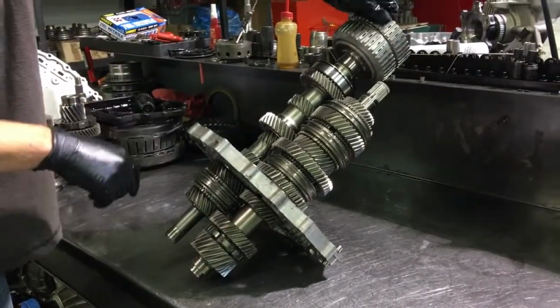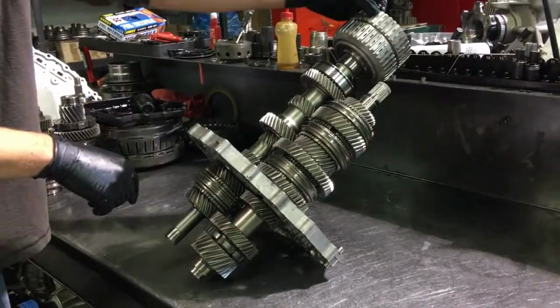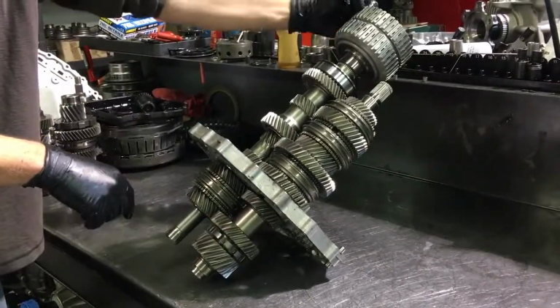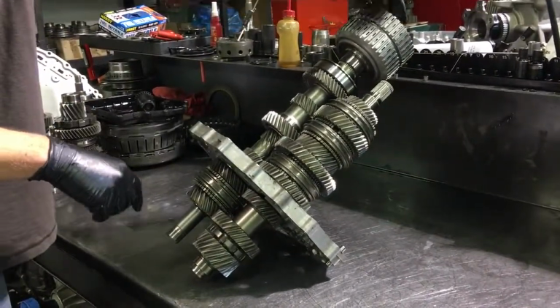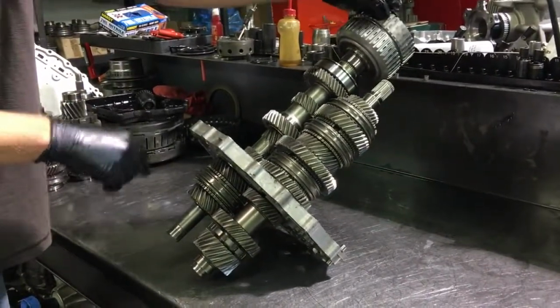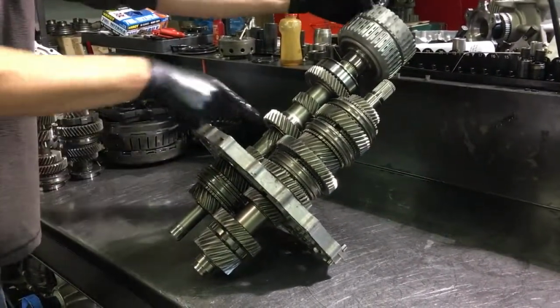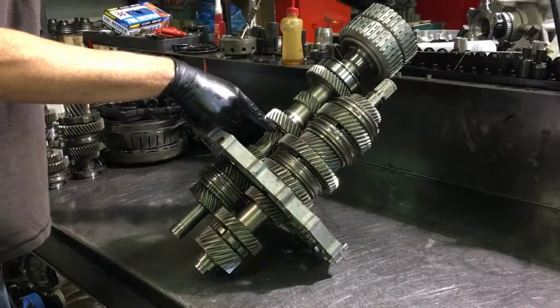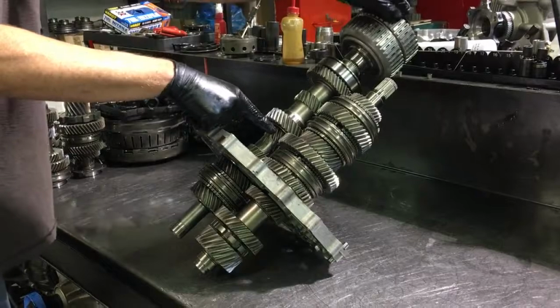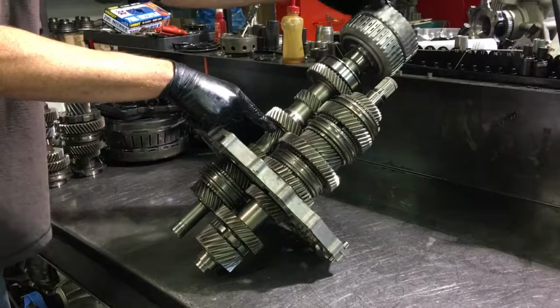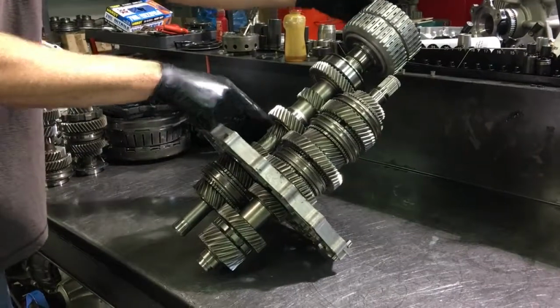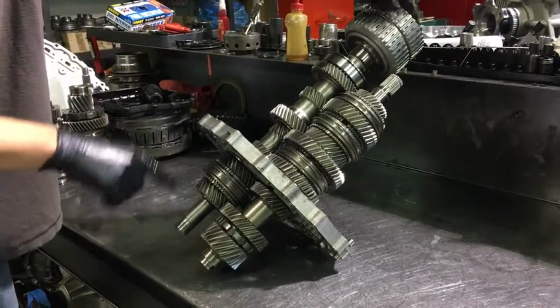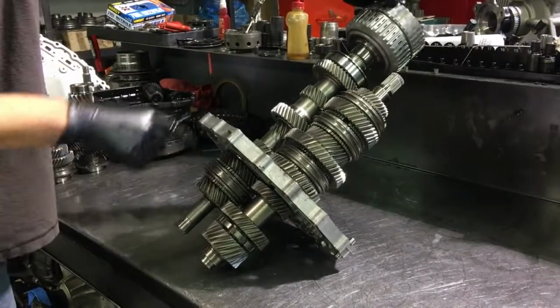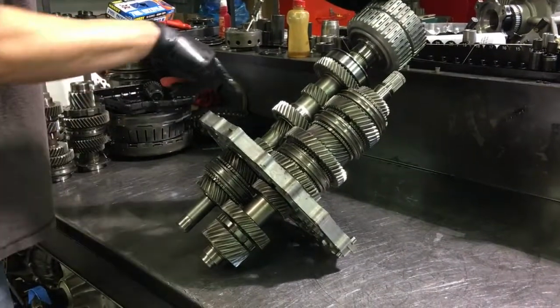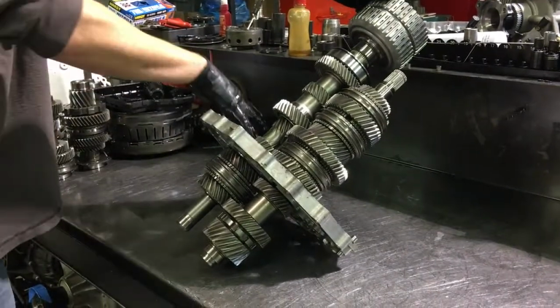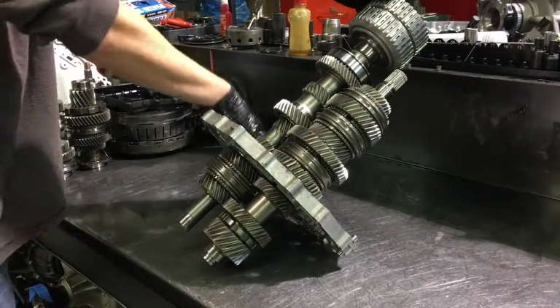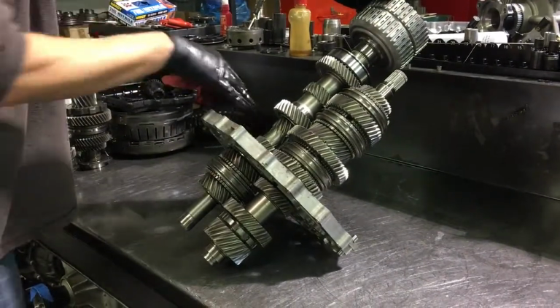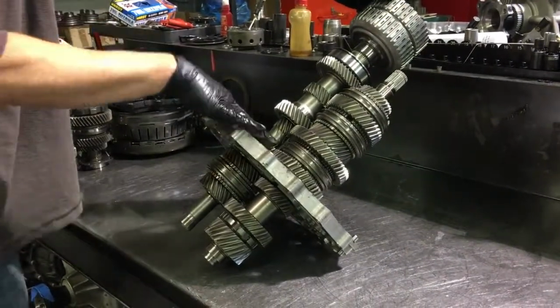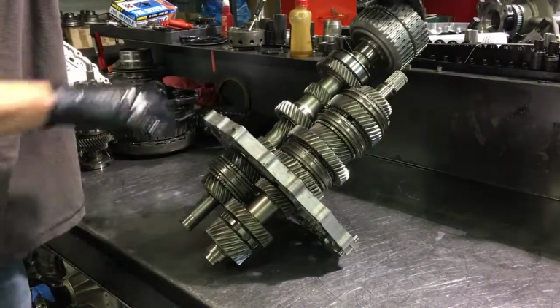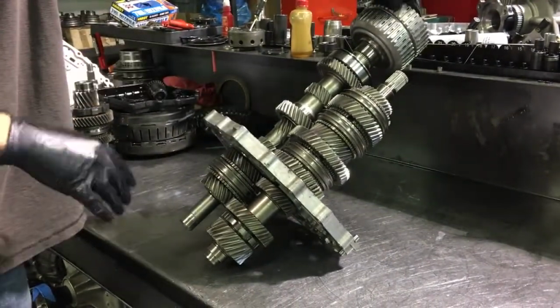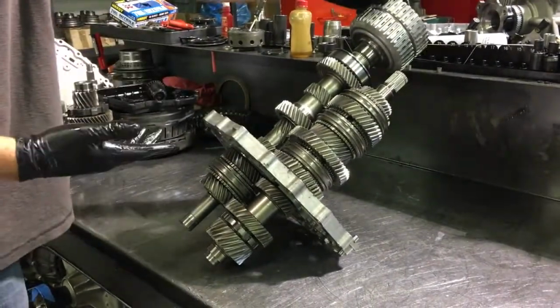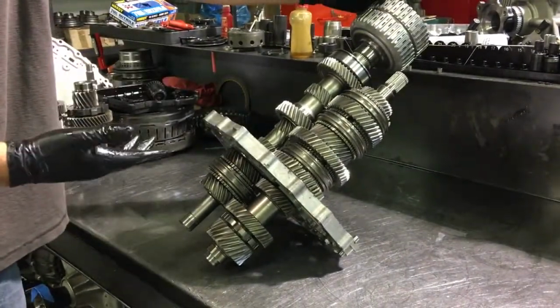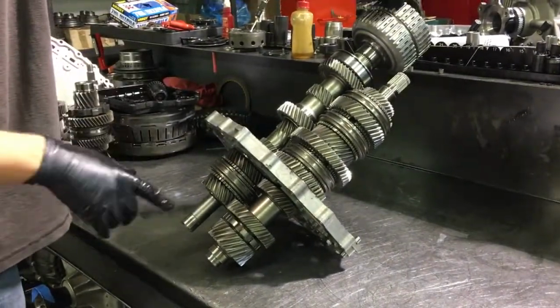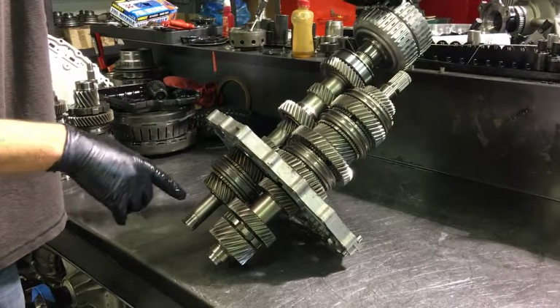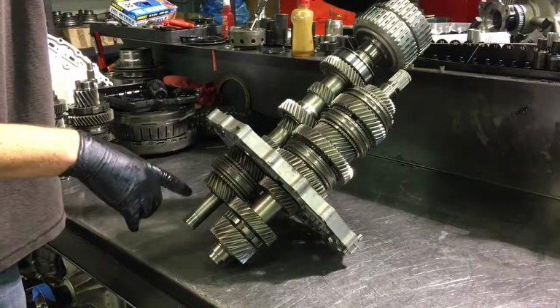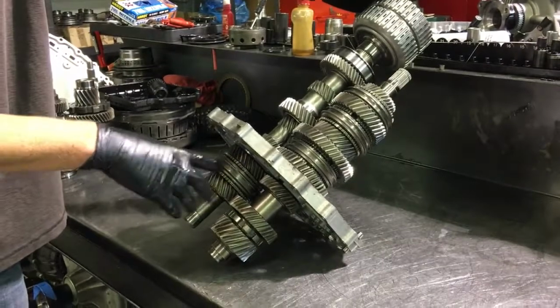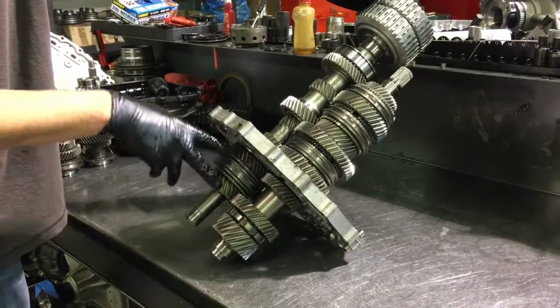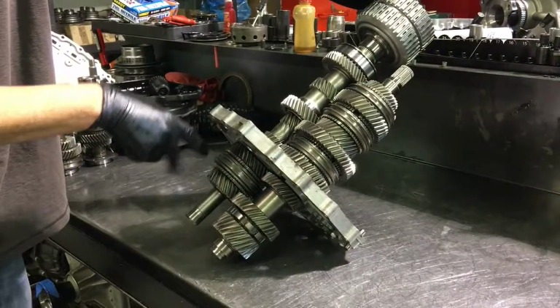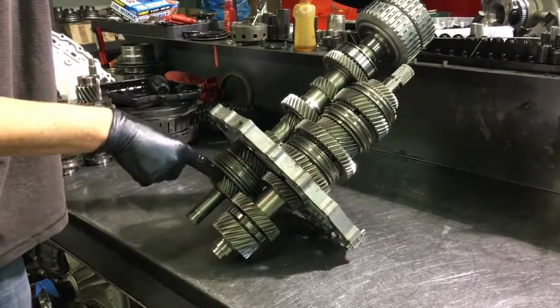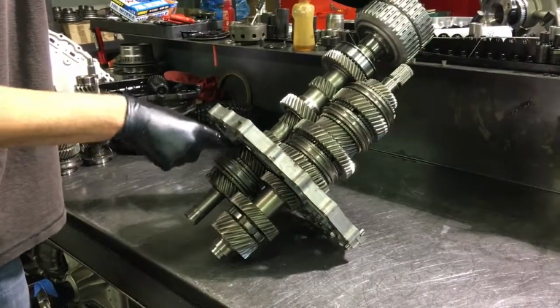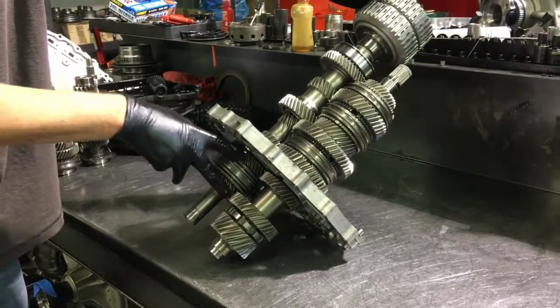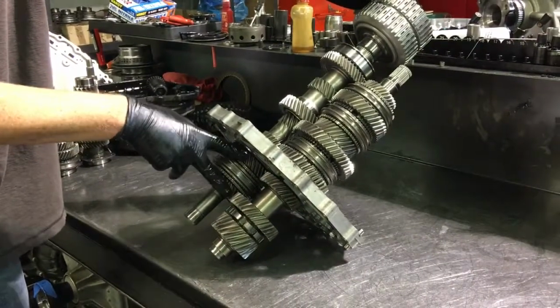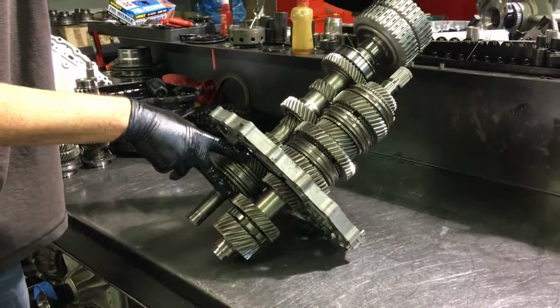When we turn those you can see first gear turning. There's an idler on the back side for reverse, so that's not going to turn because the idler's not there. Third and fifth are back here.